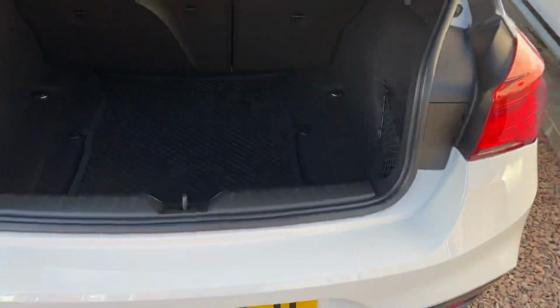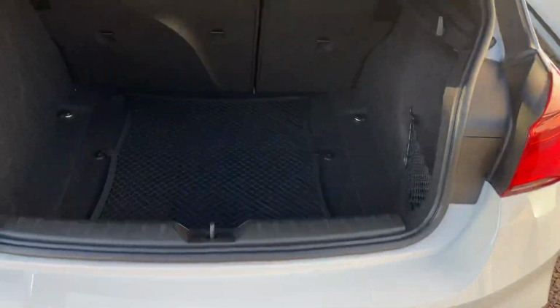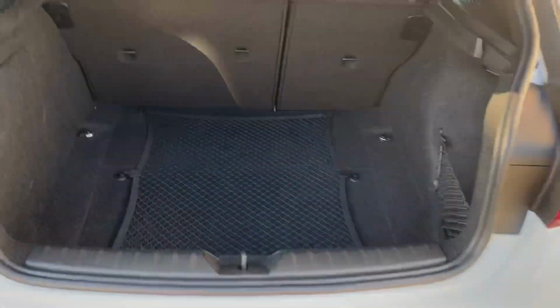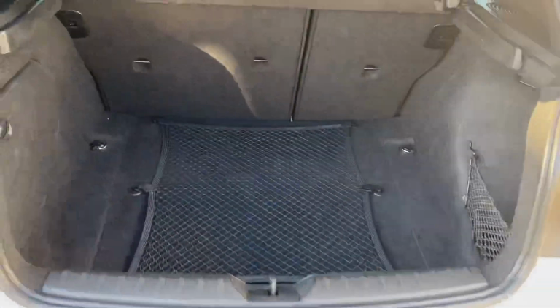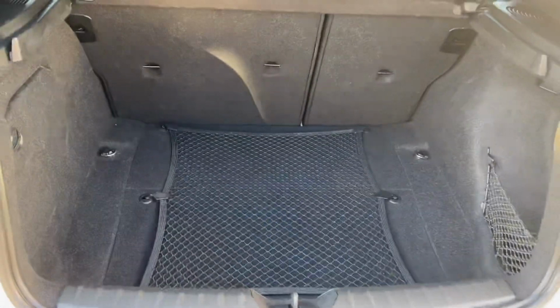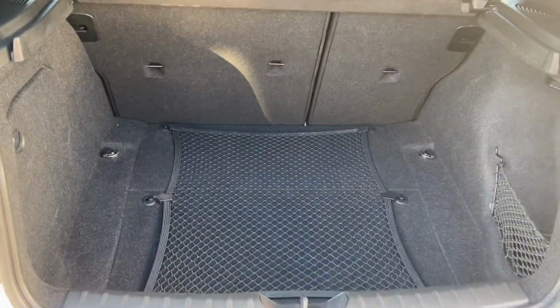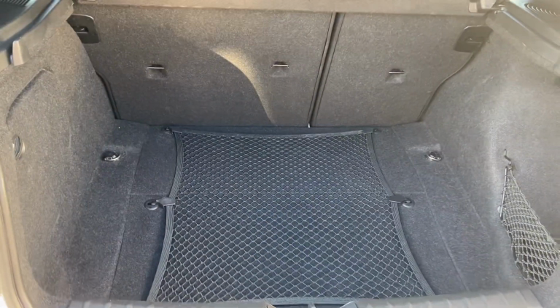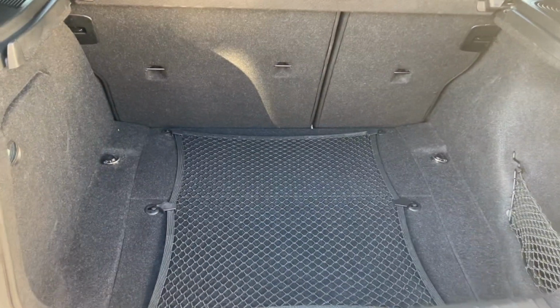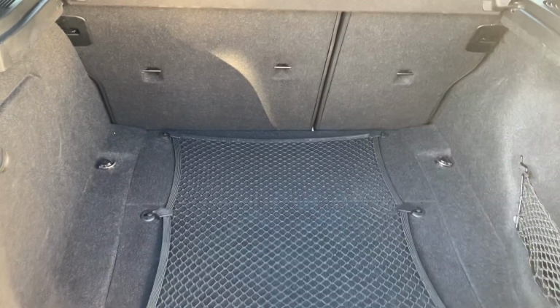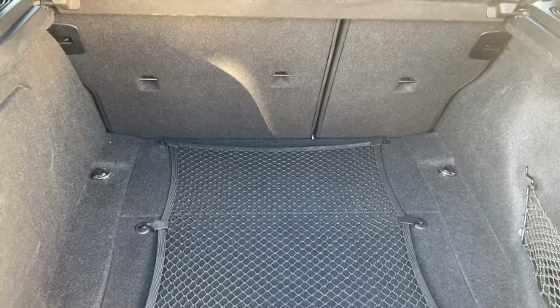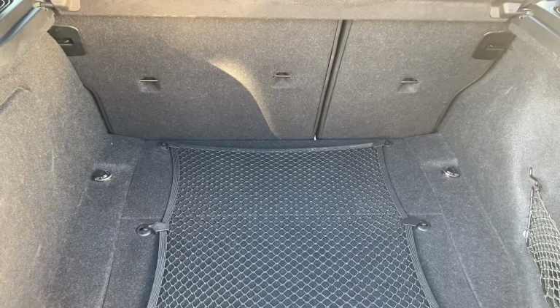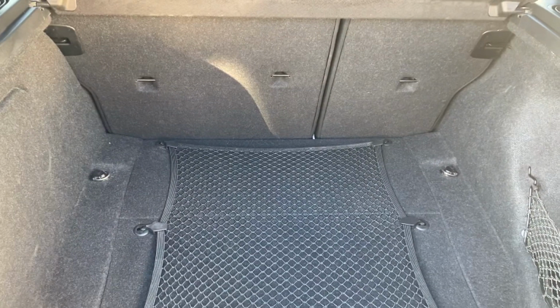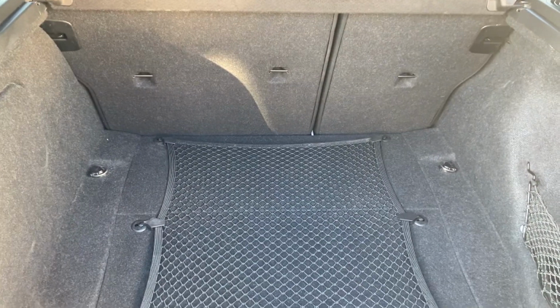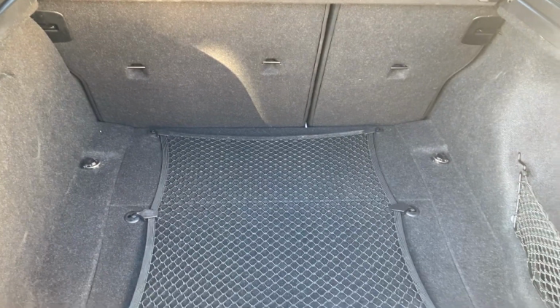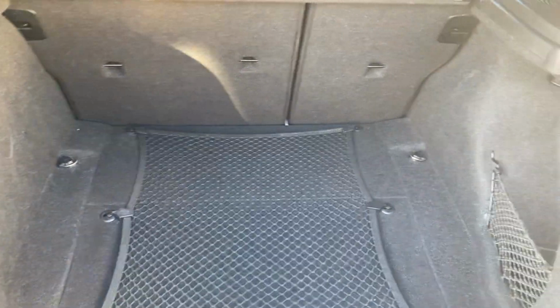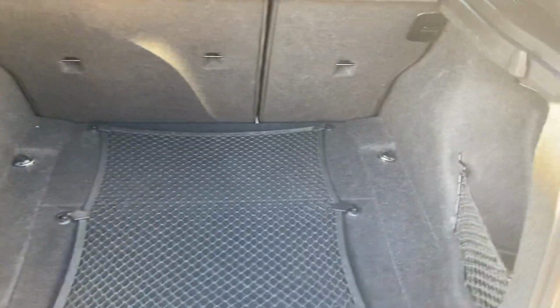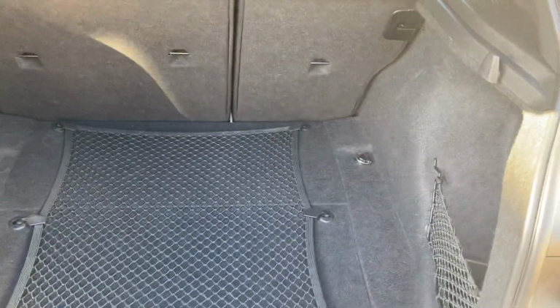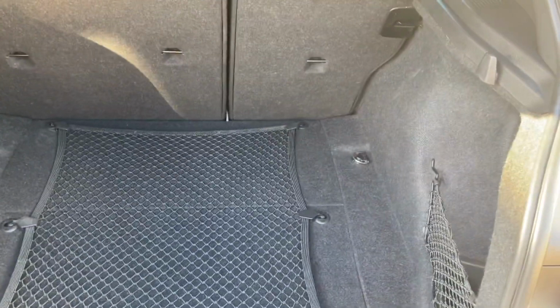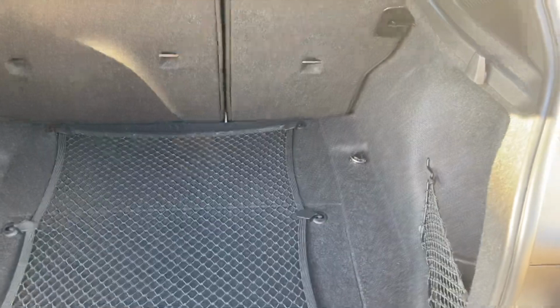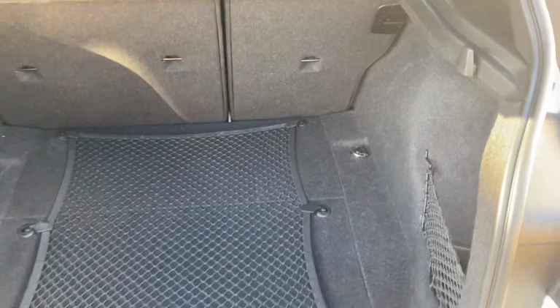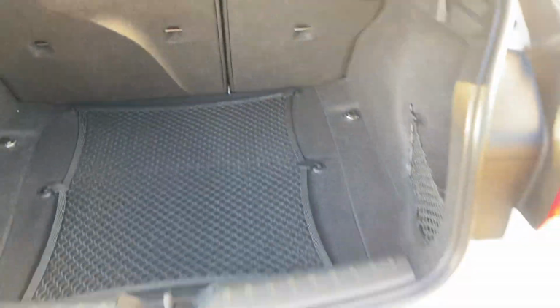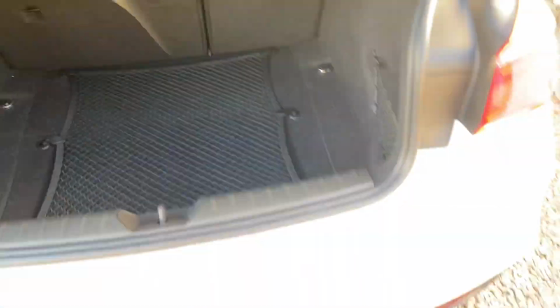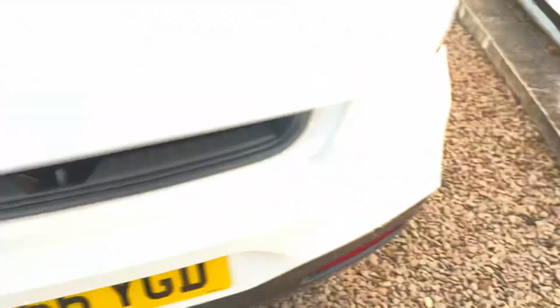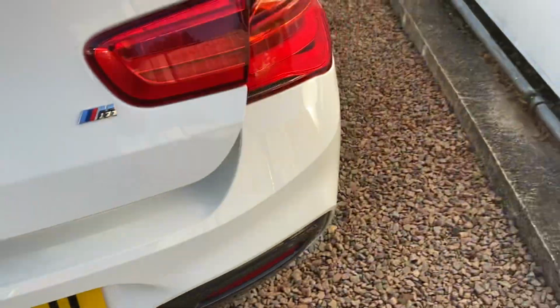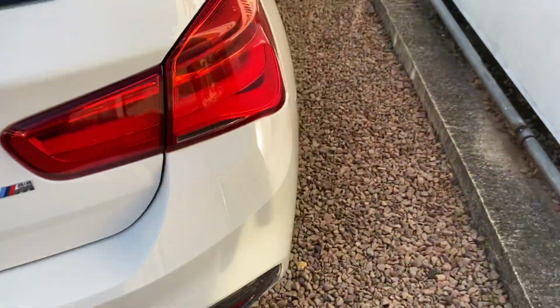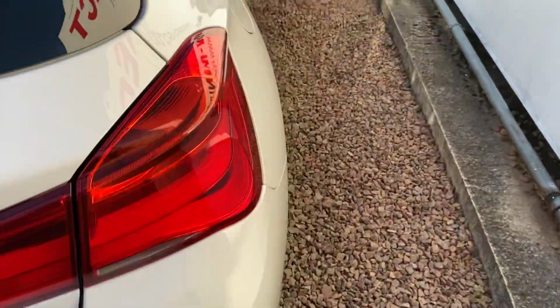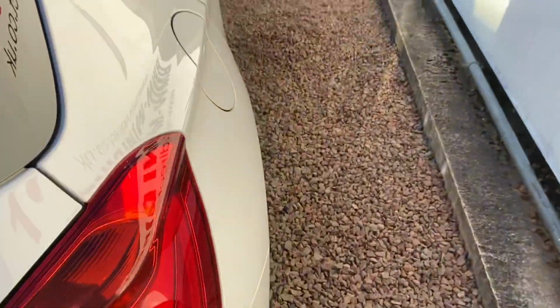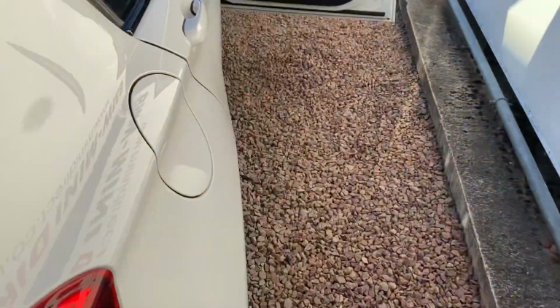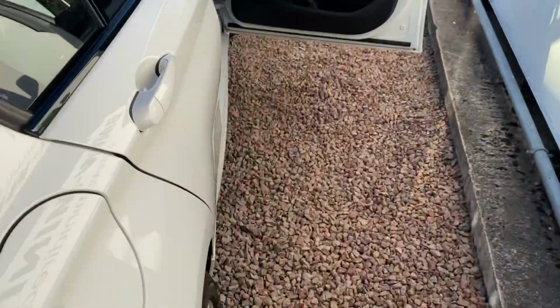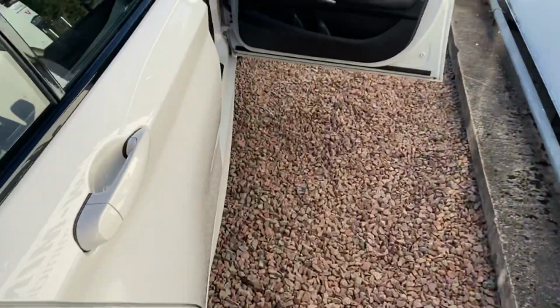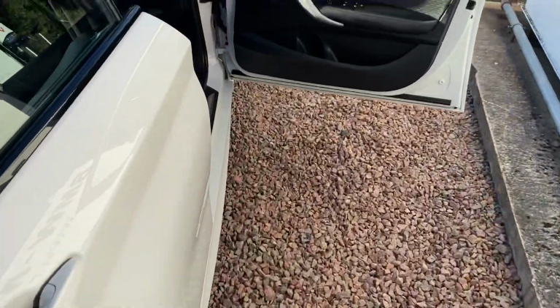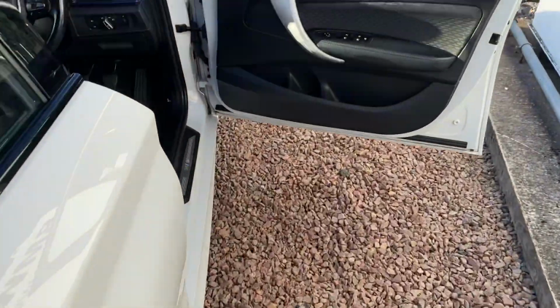It's a really good boot size with luggage nets and 60-40 split seats on the 1 Series. The interior is immaculate.